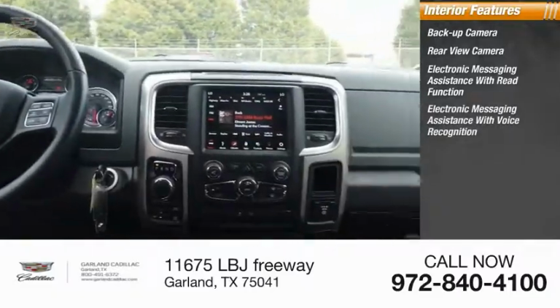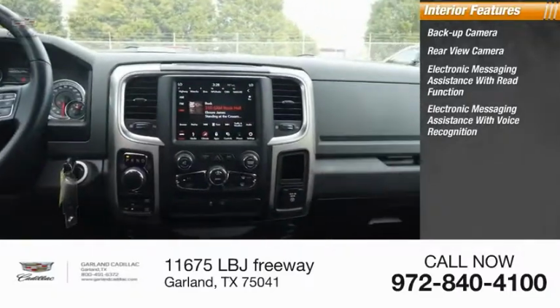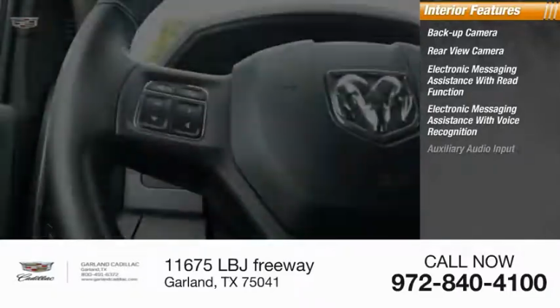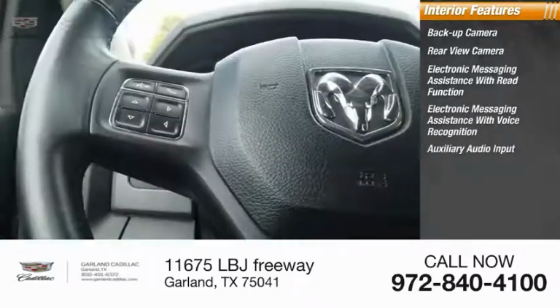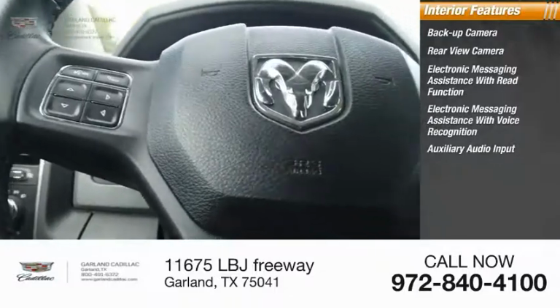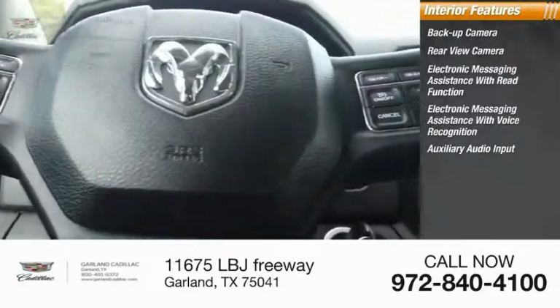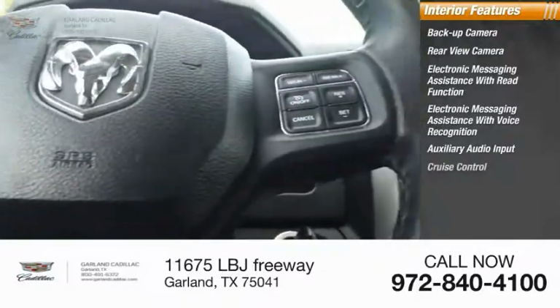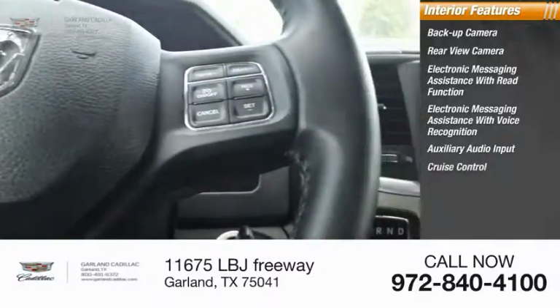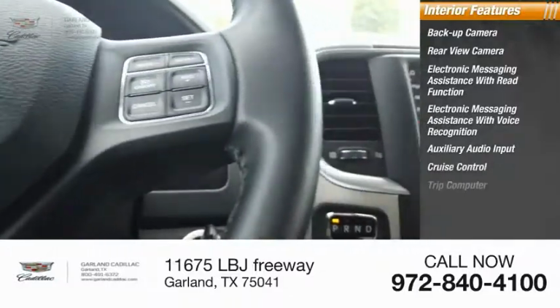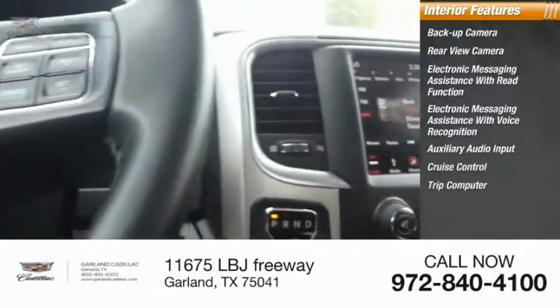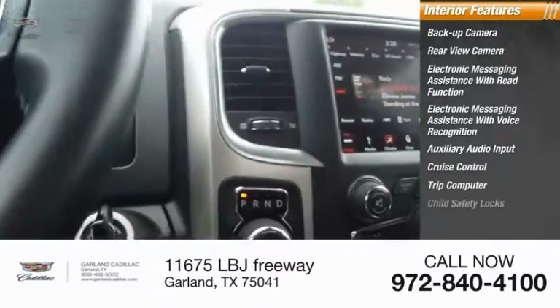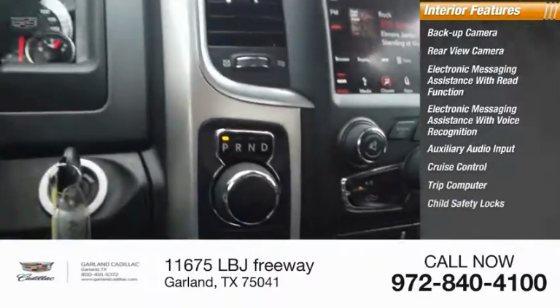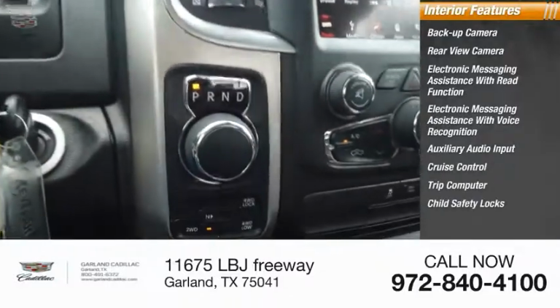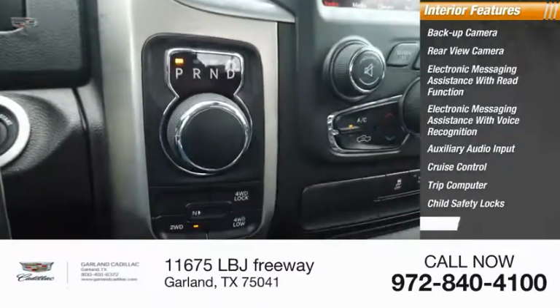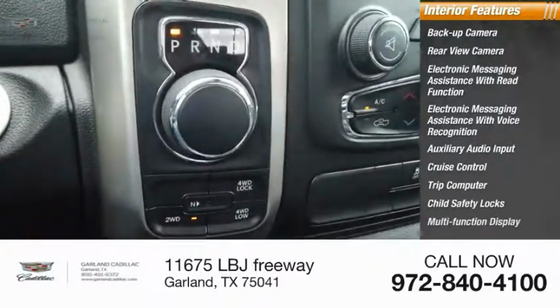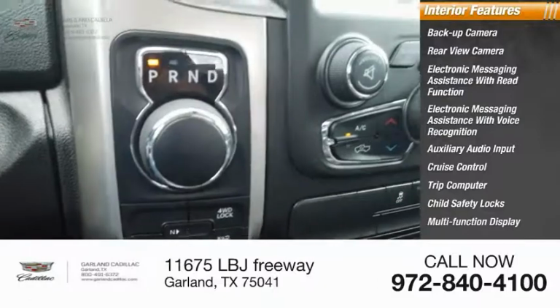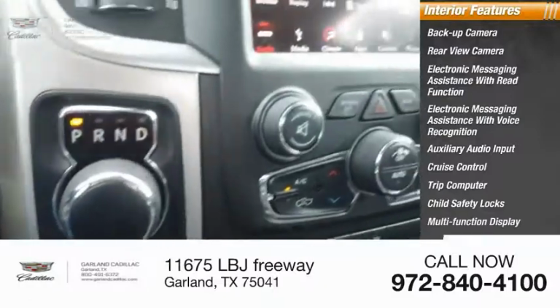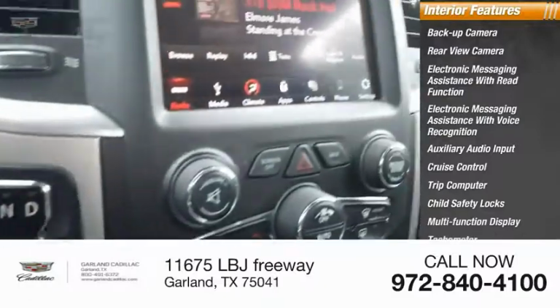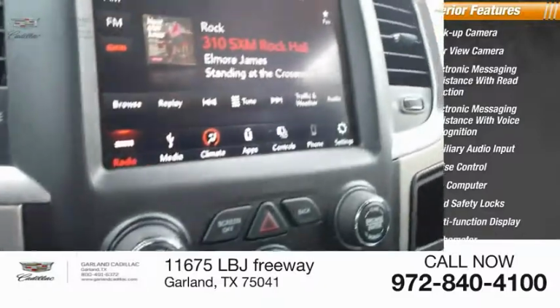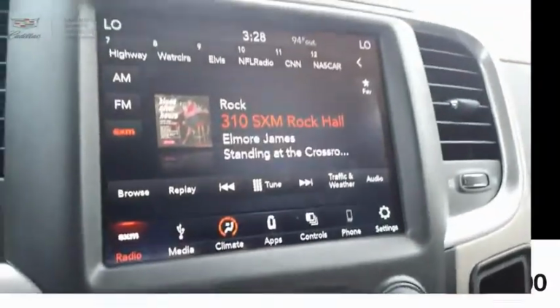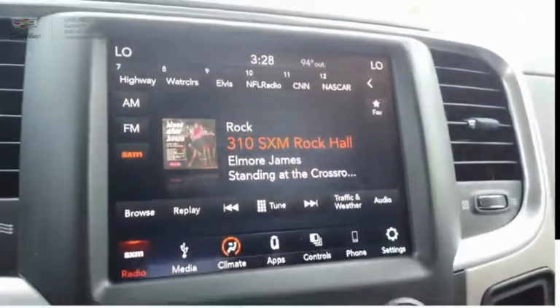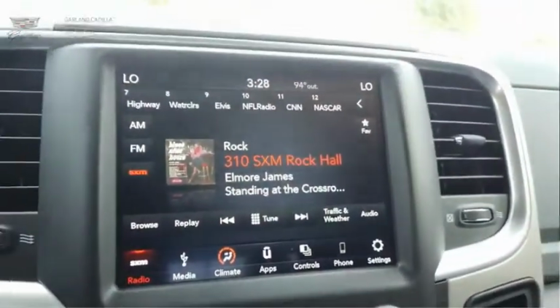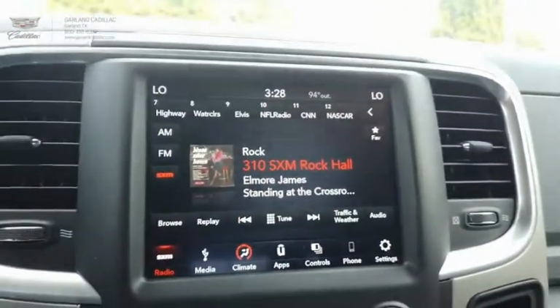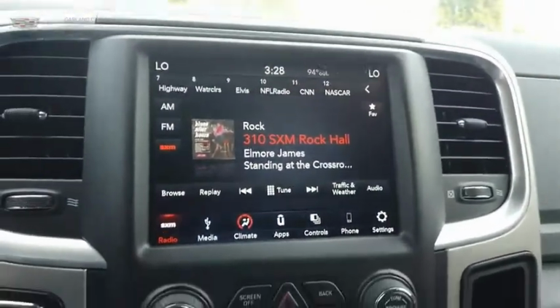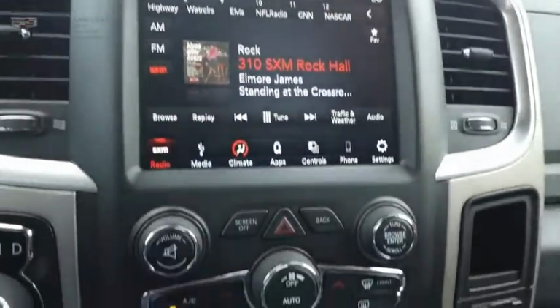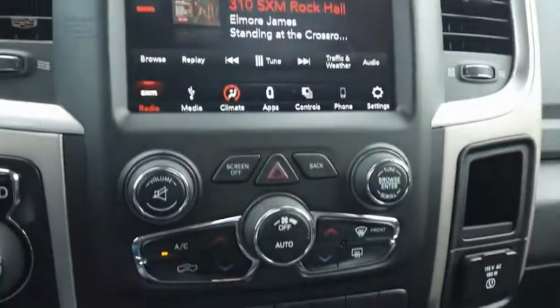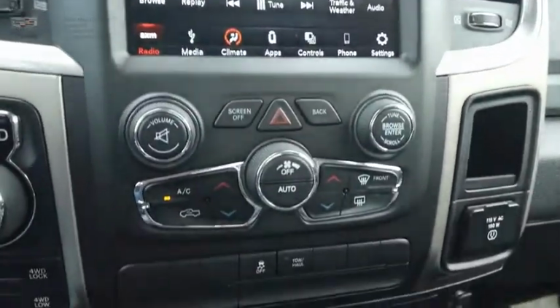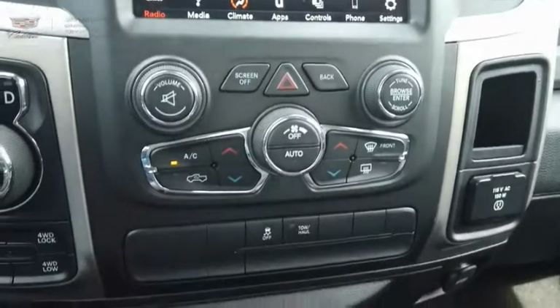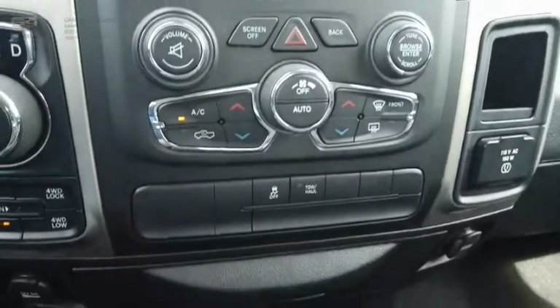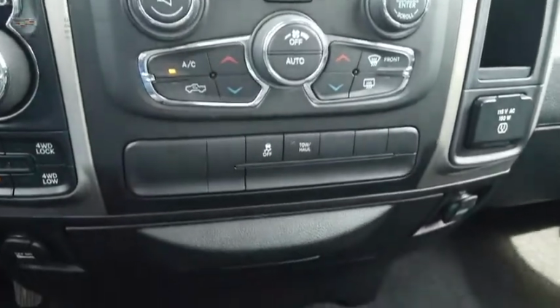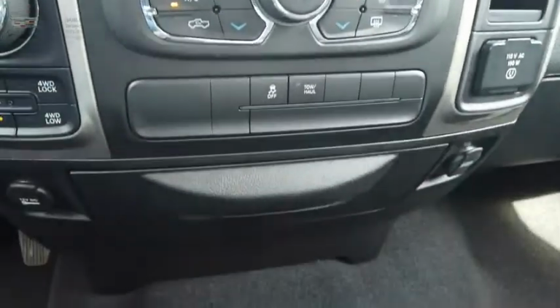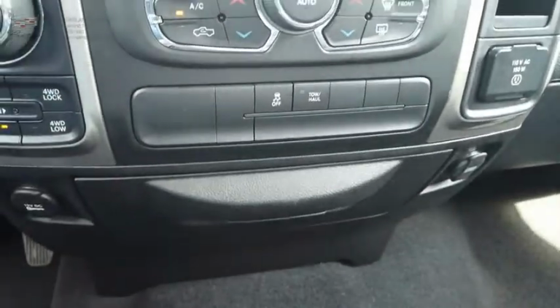Additional features include auxiliary audio input, cruise control, trip computer, child safety locks, multifunction display, and tachometer. This isn't just a vehicle — it's an experience. So stop in for a test drive today.